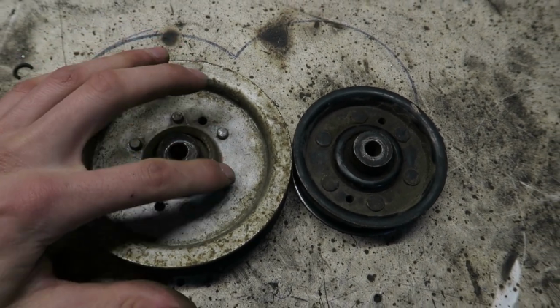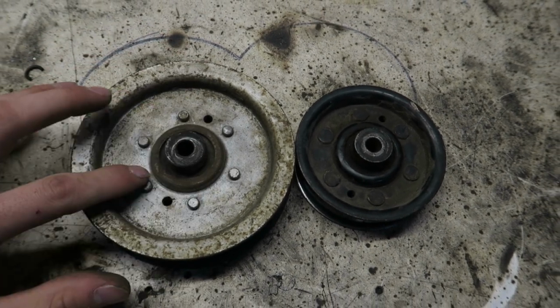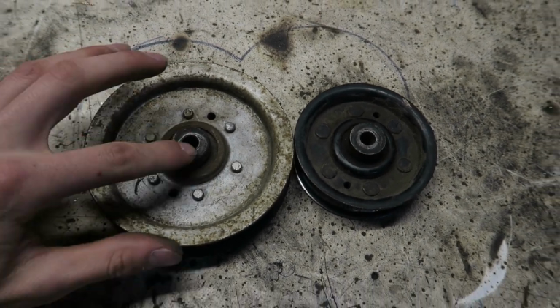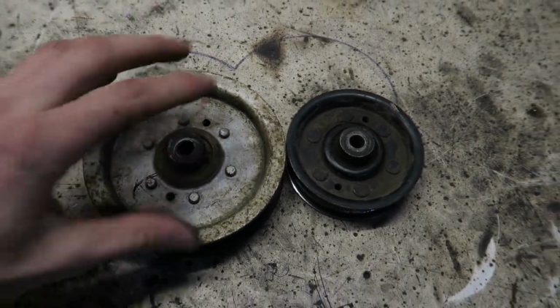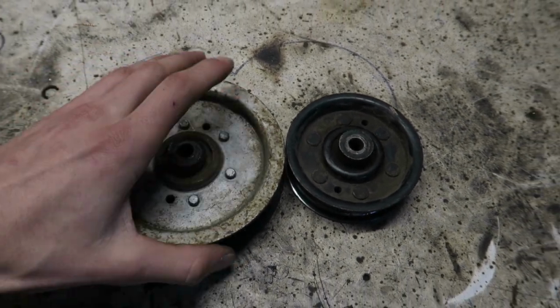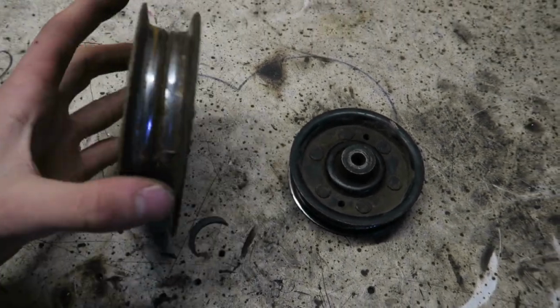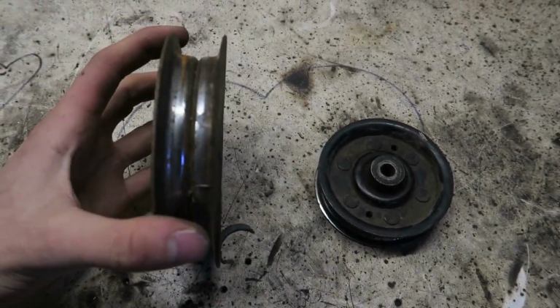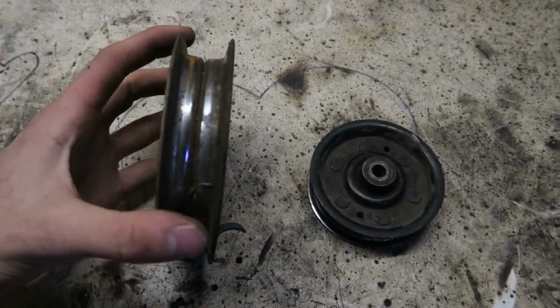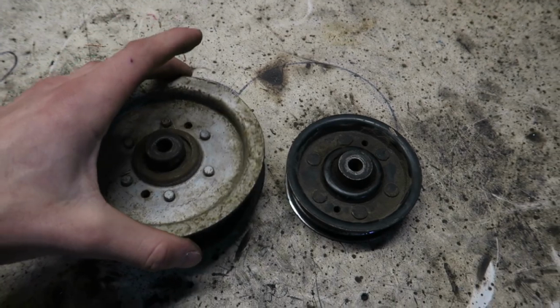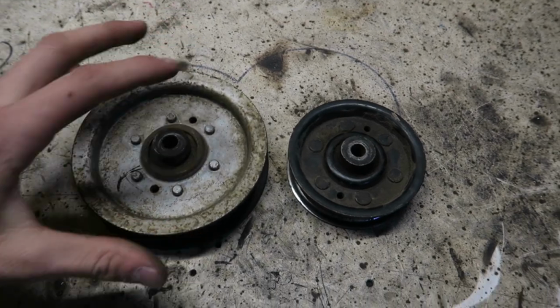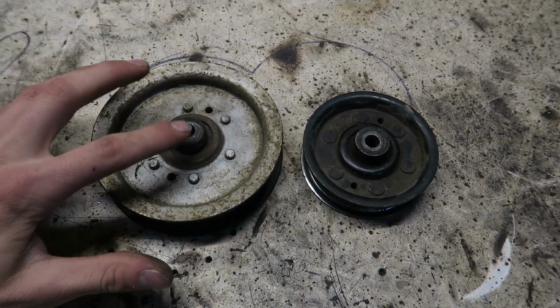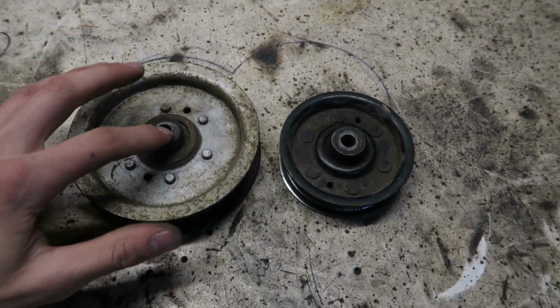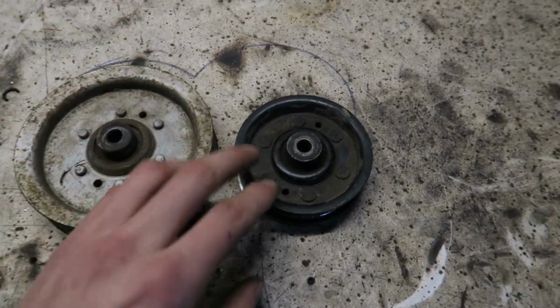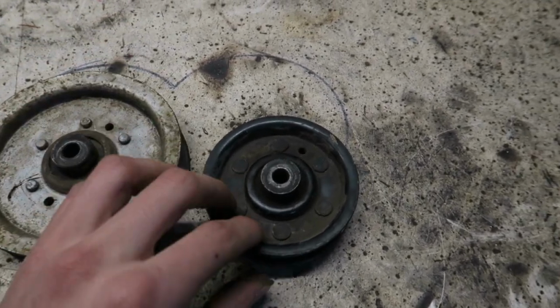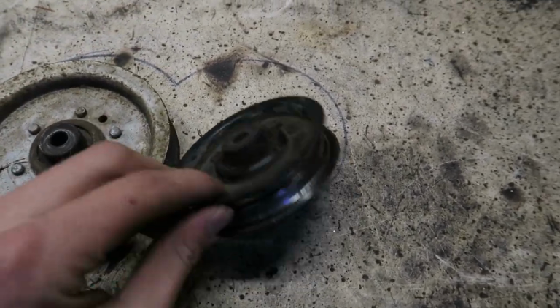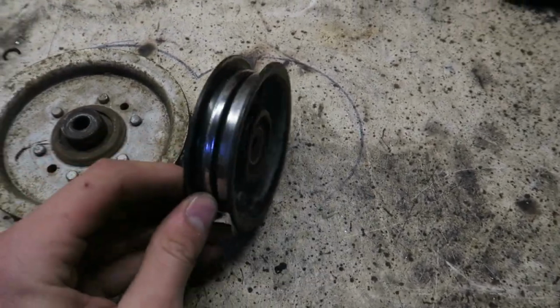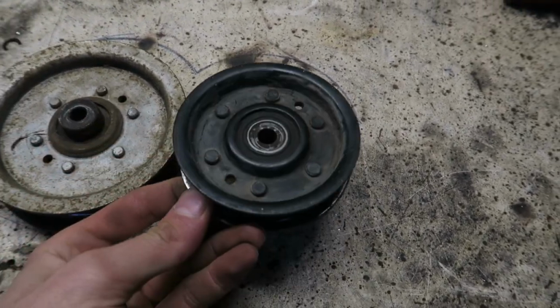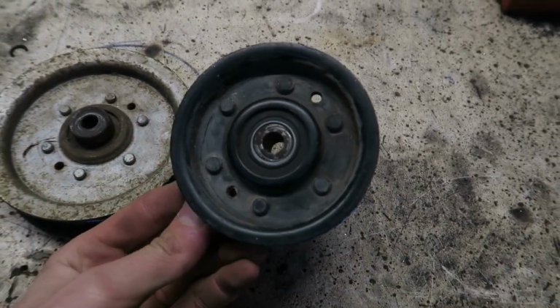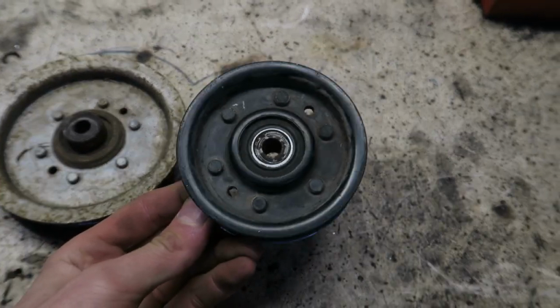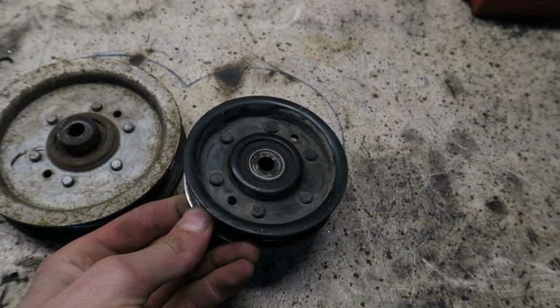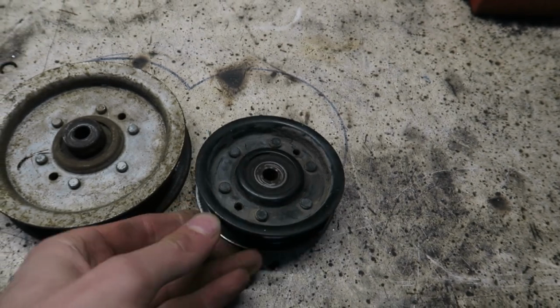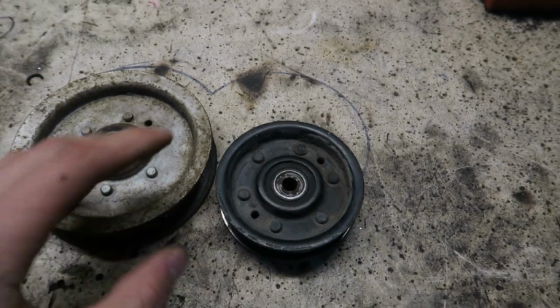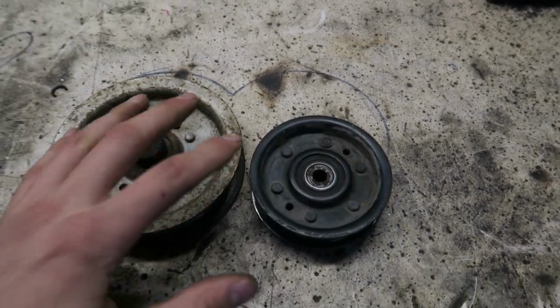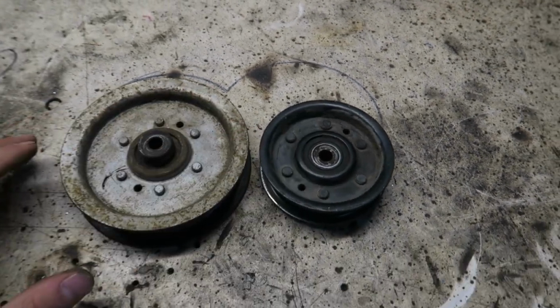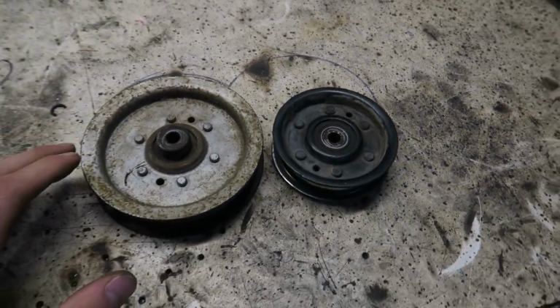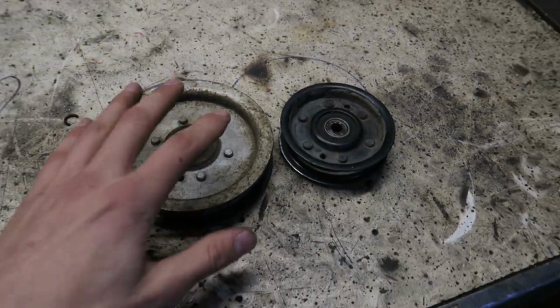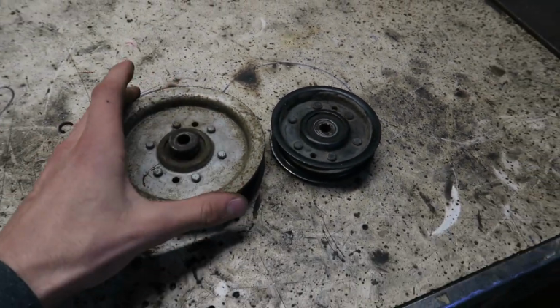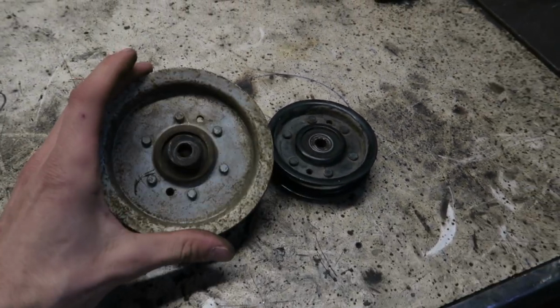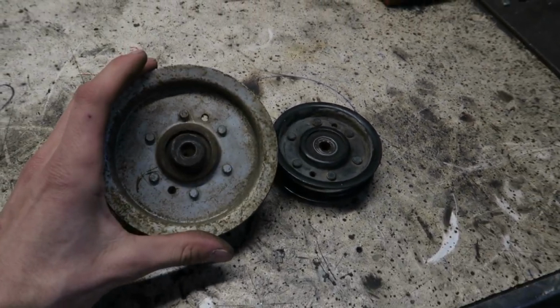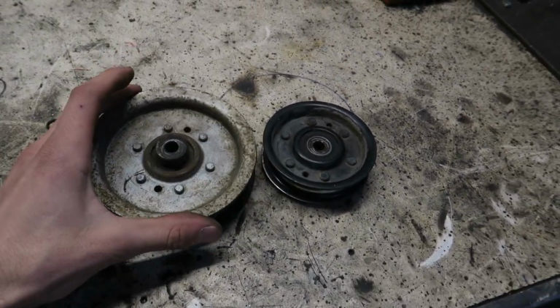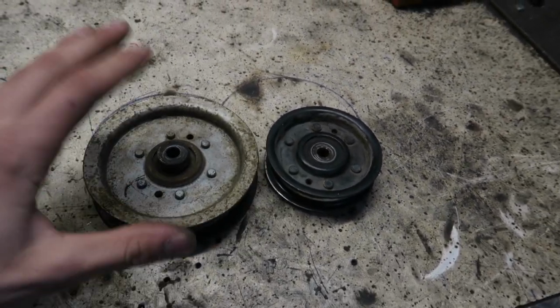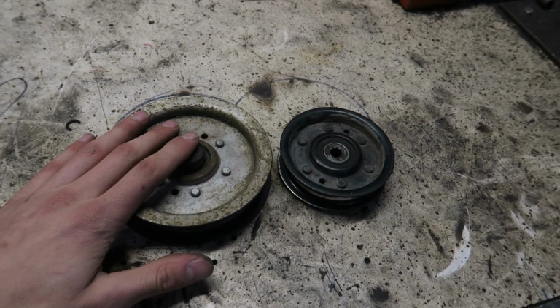You need to open up the two halves of the pulley to get into the bearing. If you don't have this style, you're unfortunately not going to be able to do this — or it's not going to be very easy. Let's get these into the vise and get them popped open so you guys can see exactly what I'm talking about.